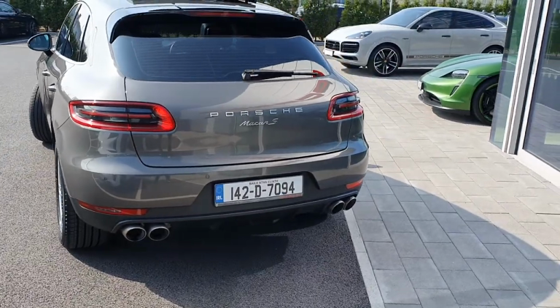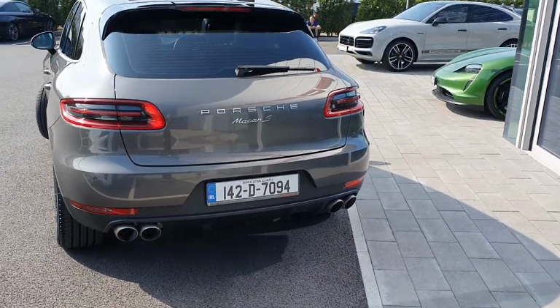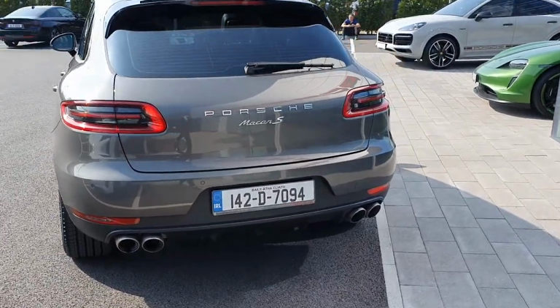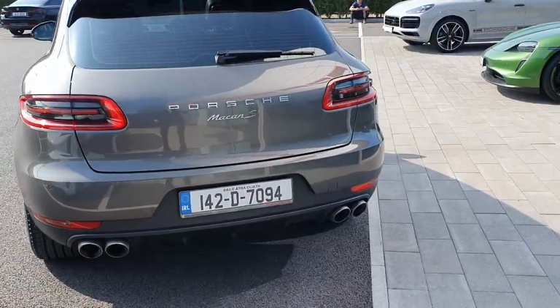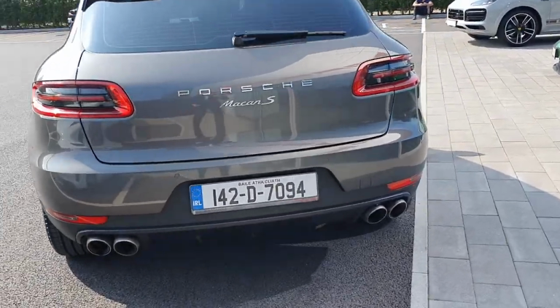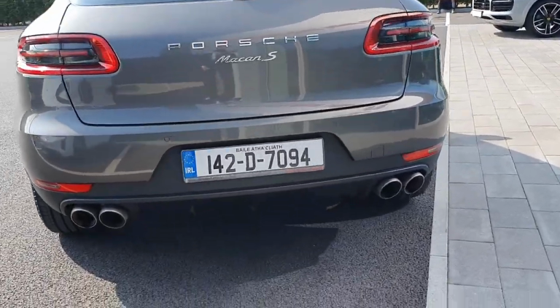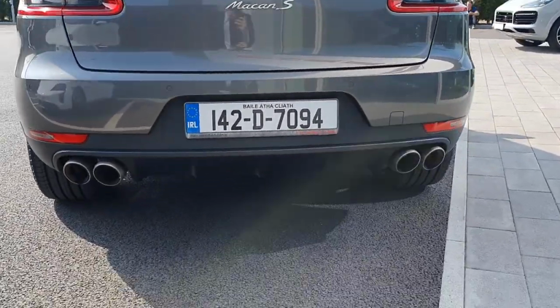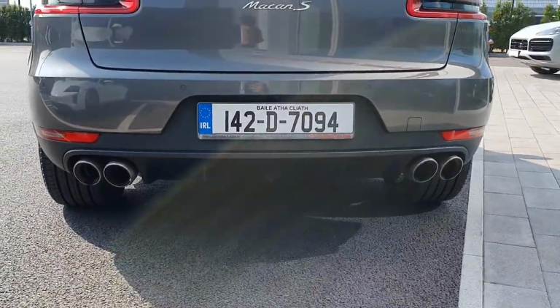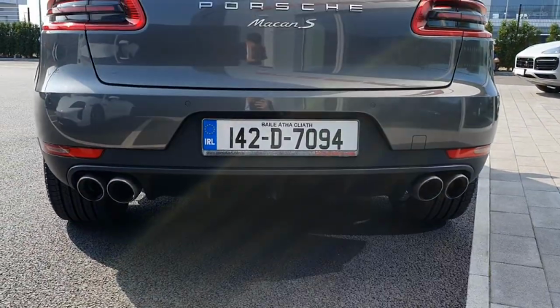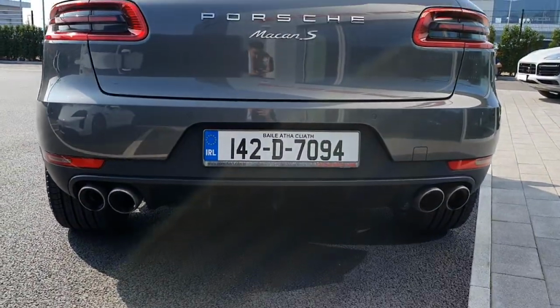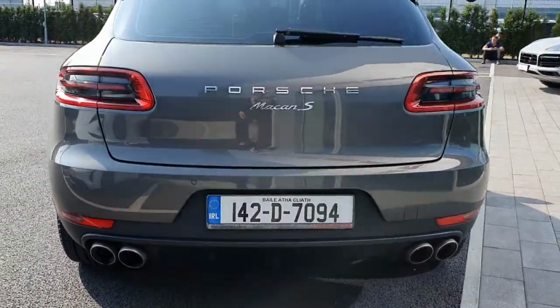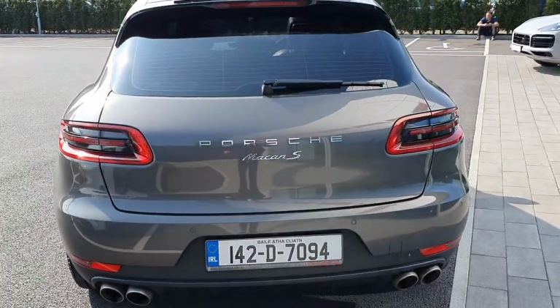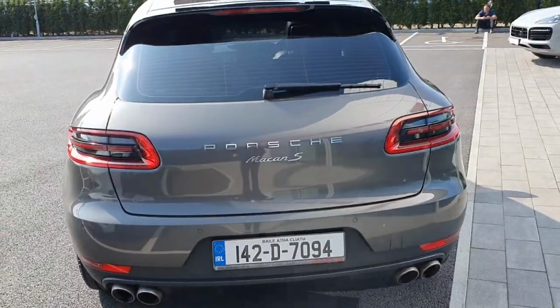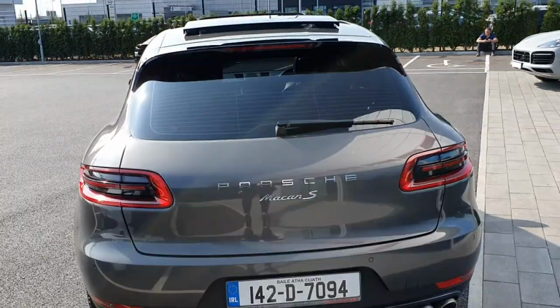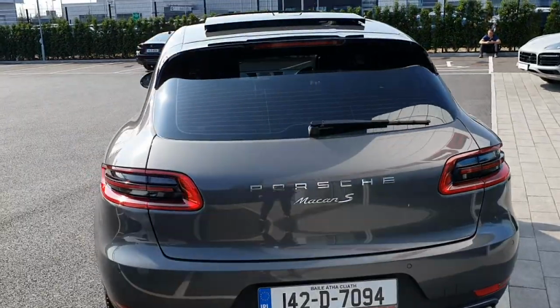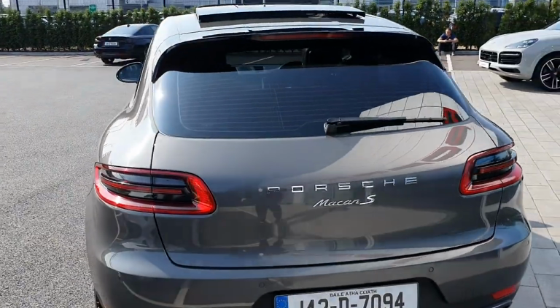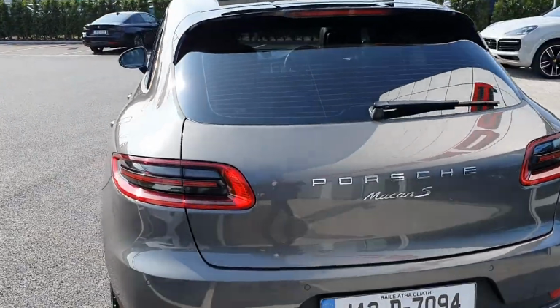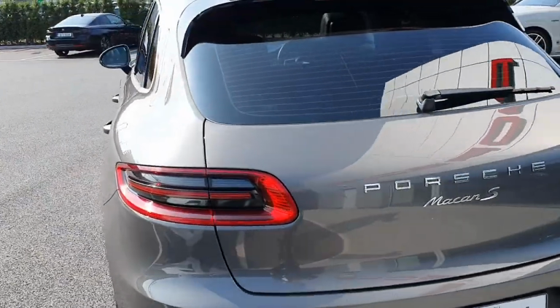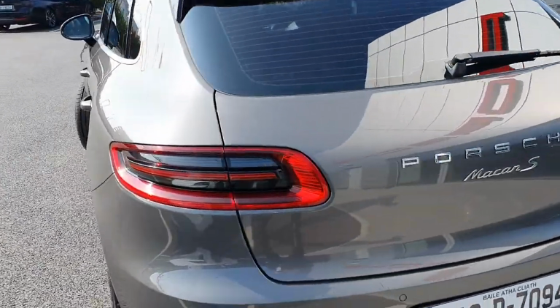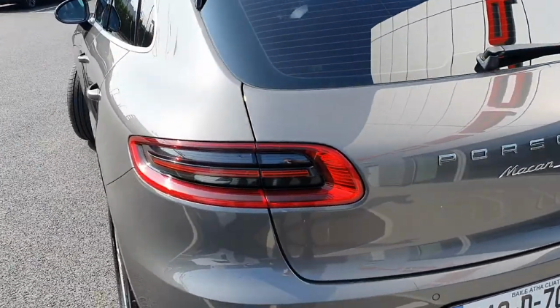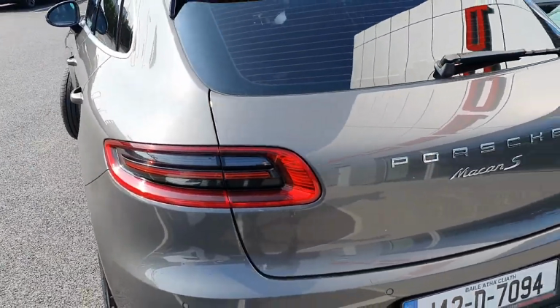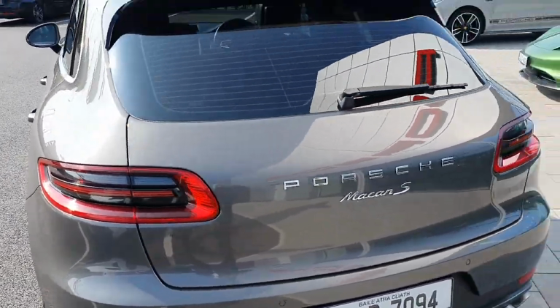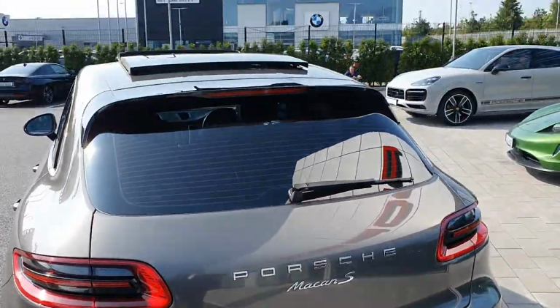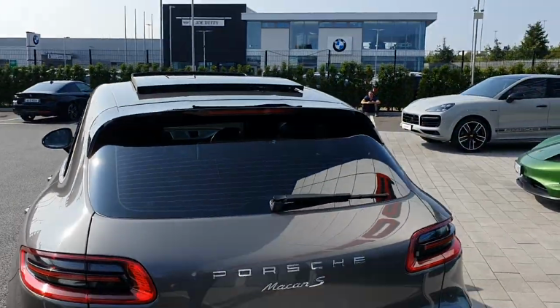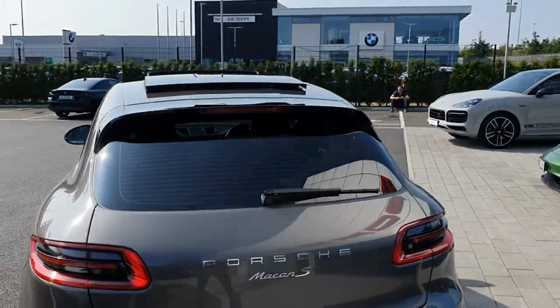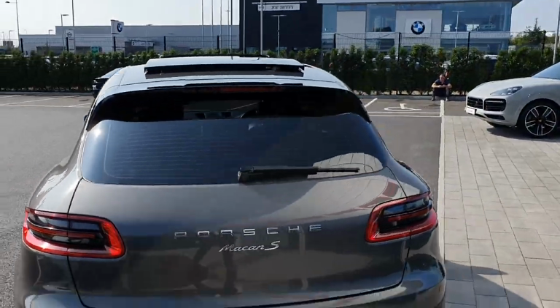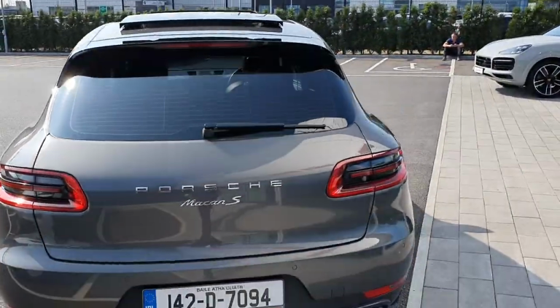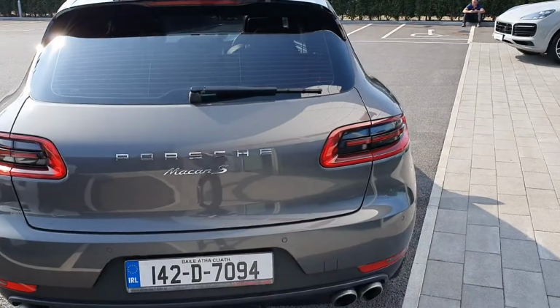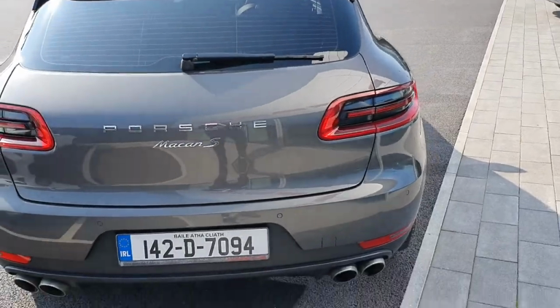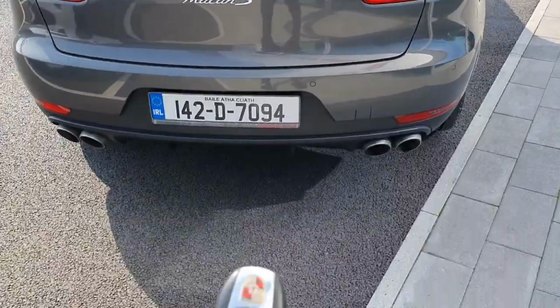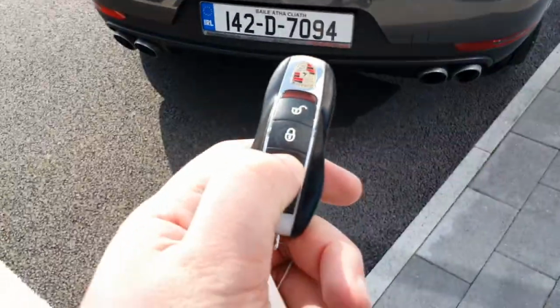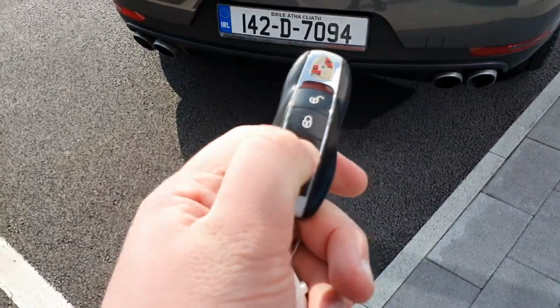Coming around to the rear of the car, you've got your four exhausts at the bottom there at the back, your rear diffuser as well, Macan S badging, rear LED tail lamps, and some protection glass on the rear.